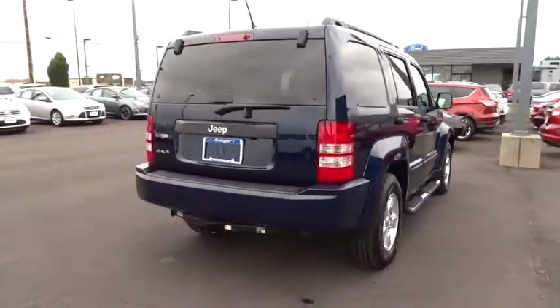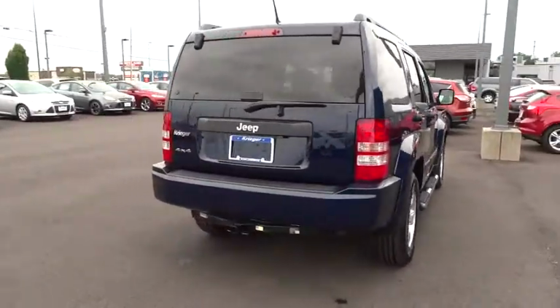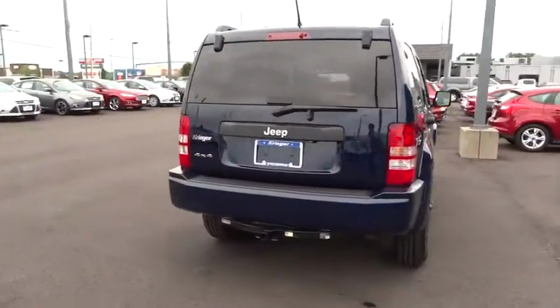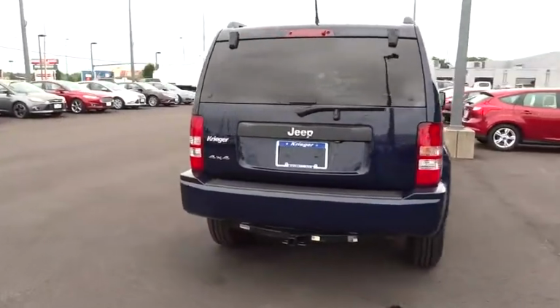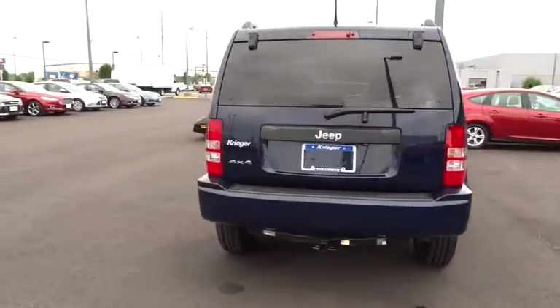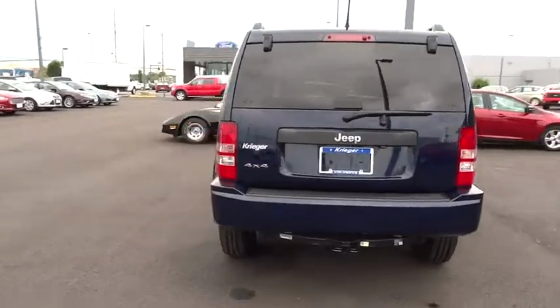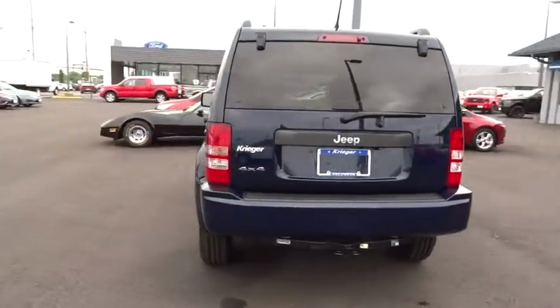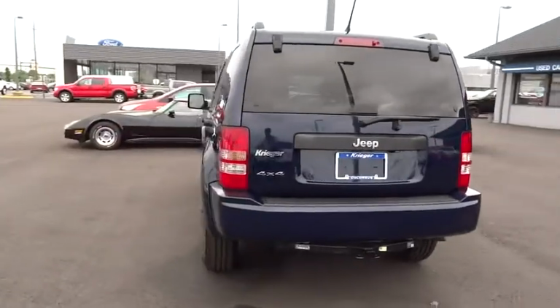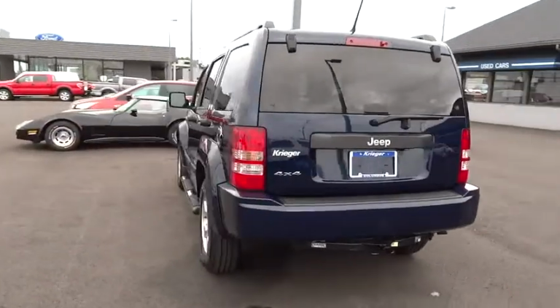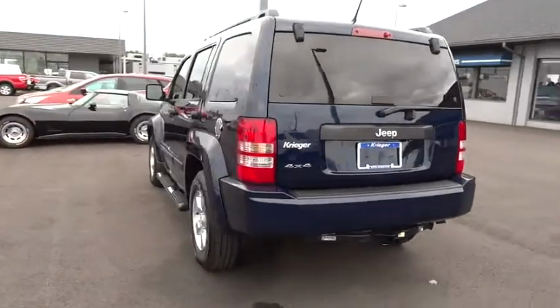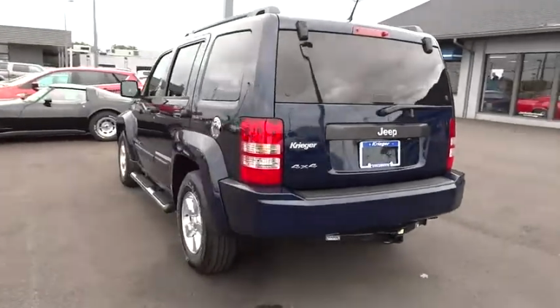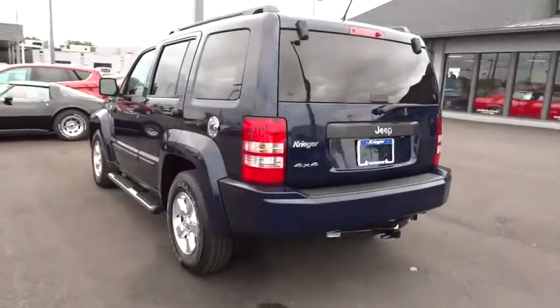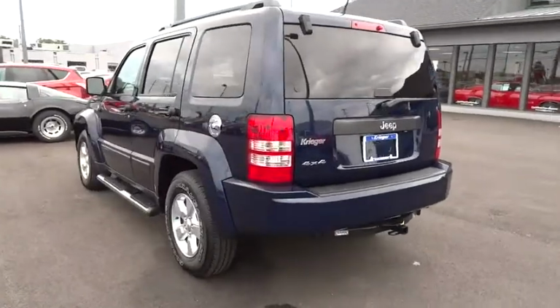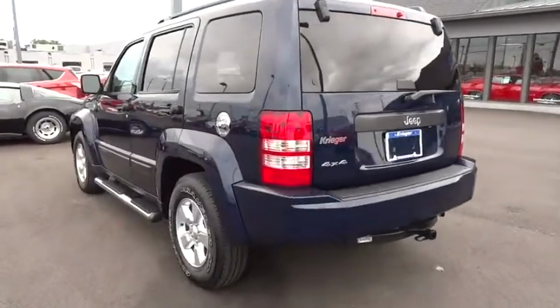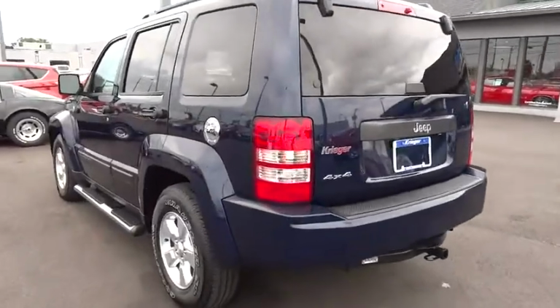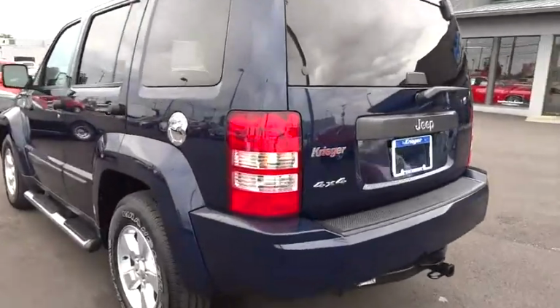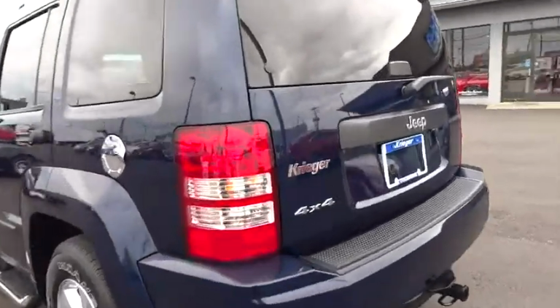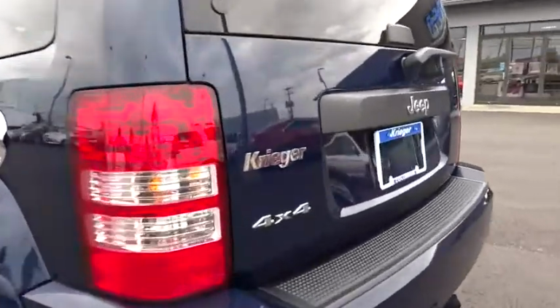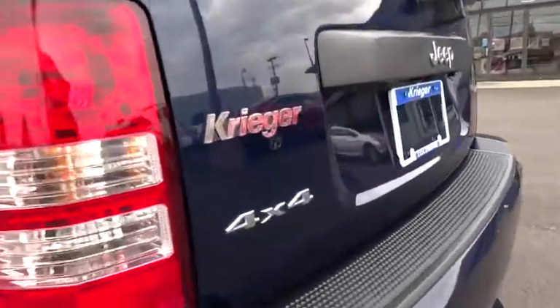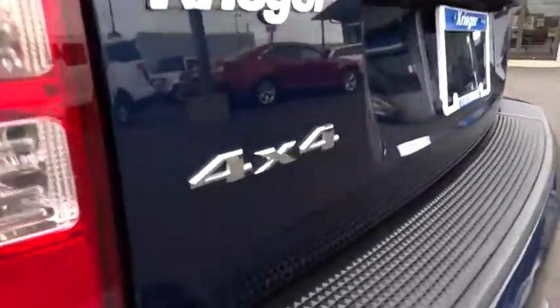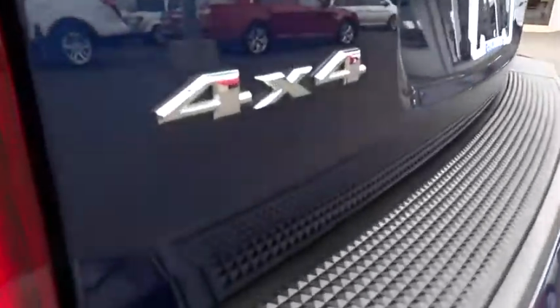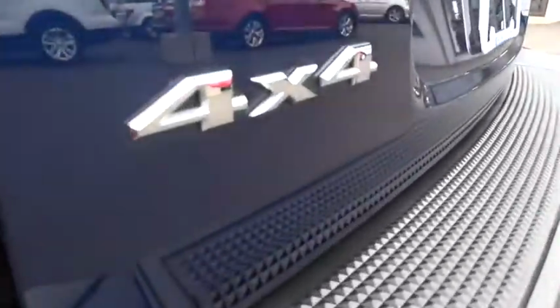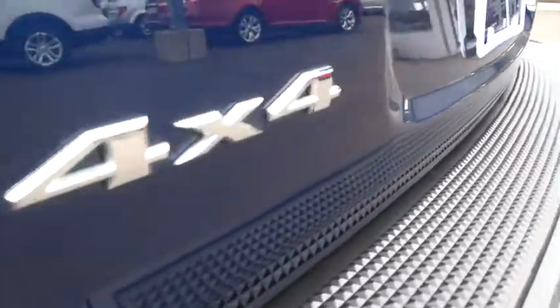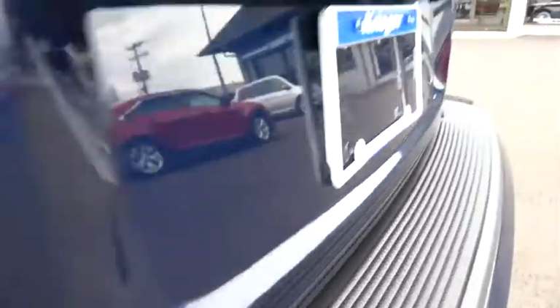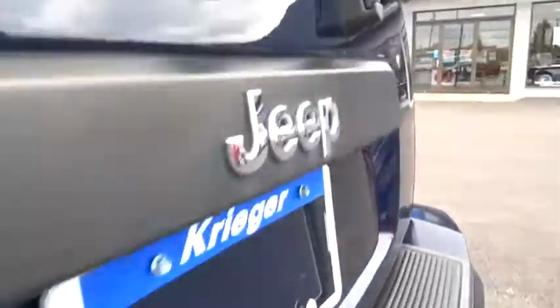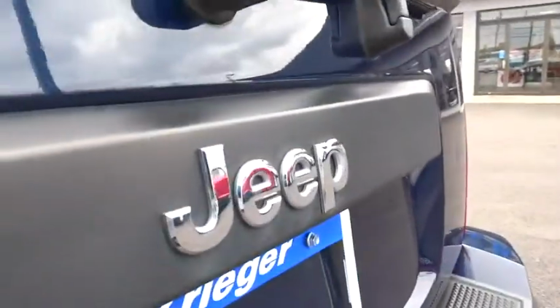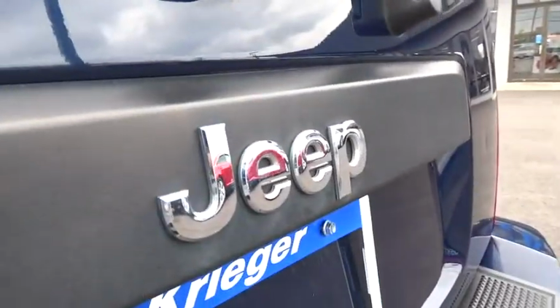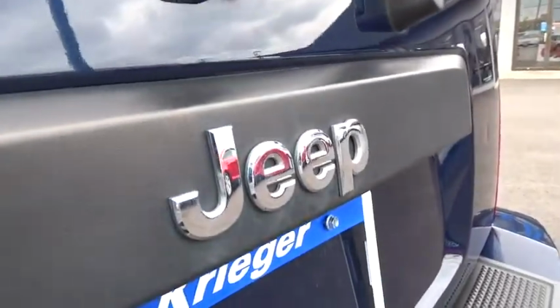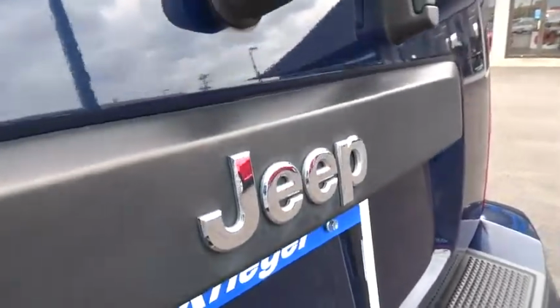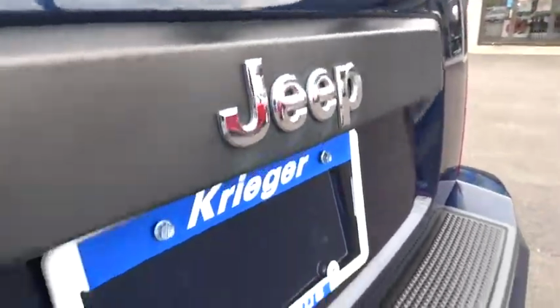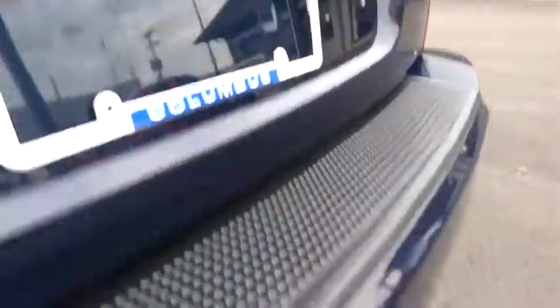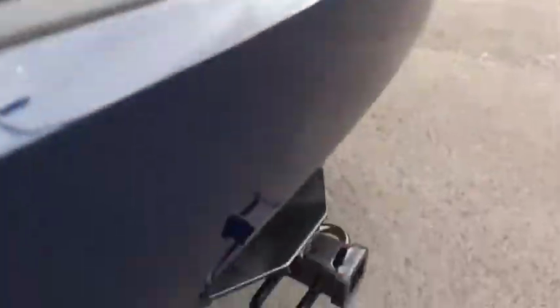Stability control, traction control, anti-lock braking system, keyless entry, steering wheel audio control, adjustable steering wheel, driver airbag, power steering, four-wheel drive.